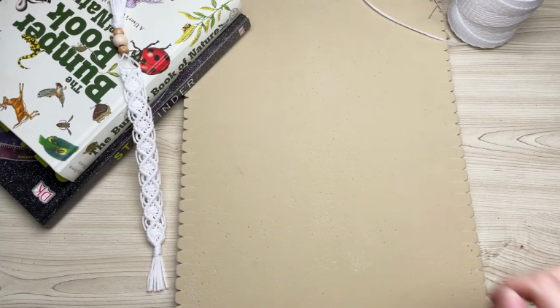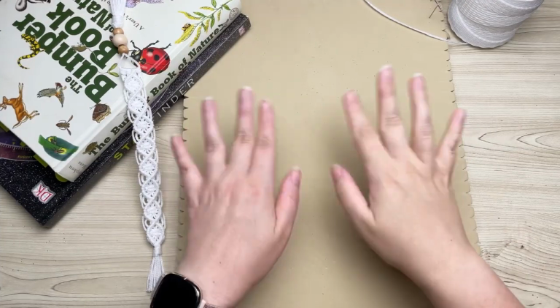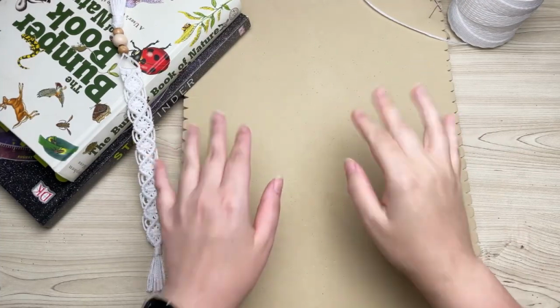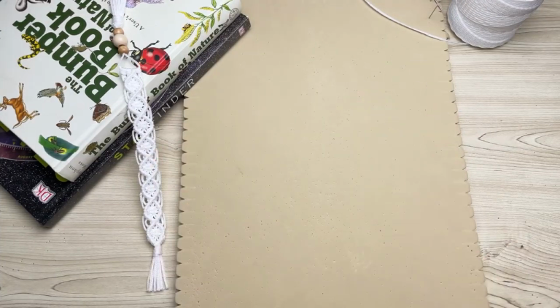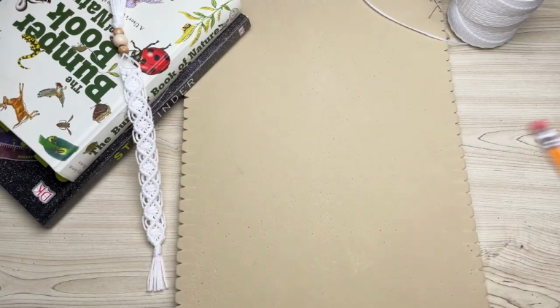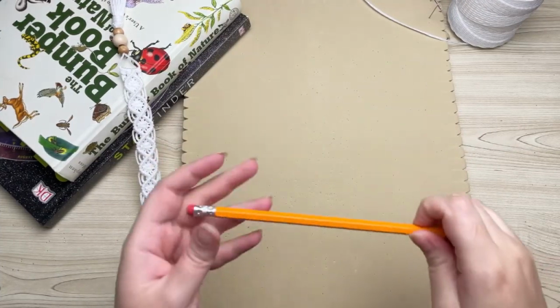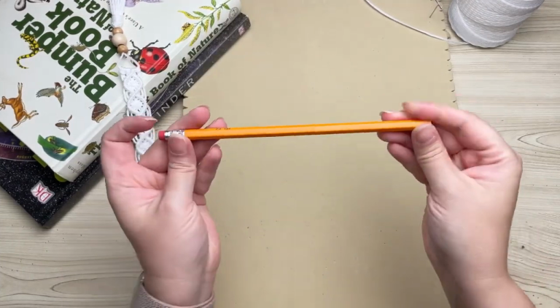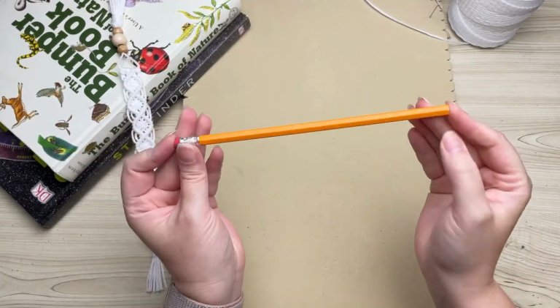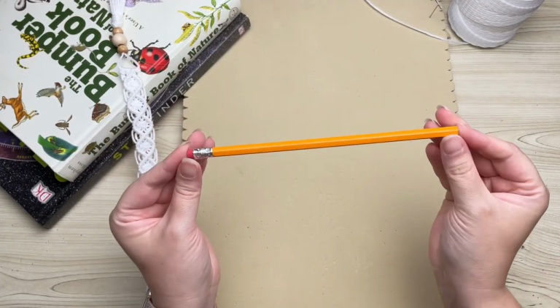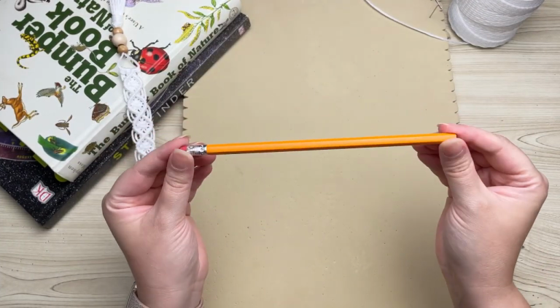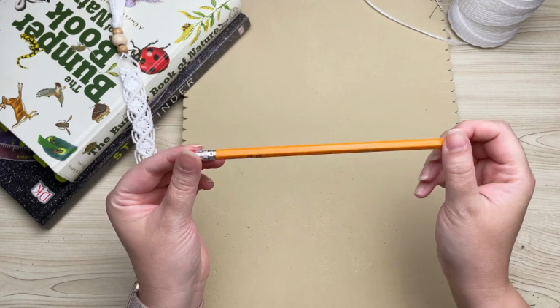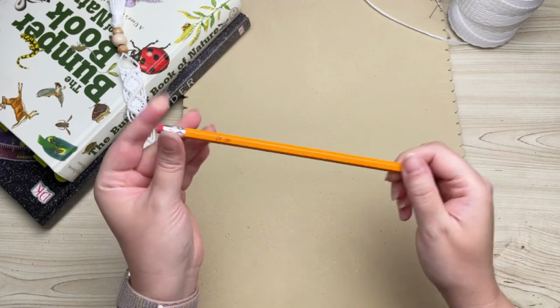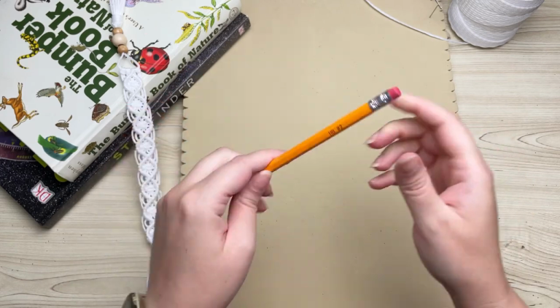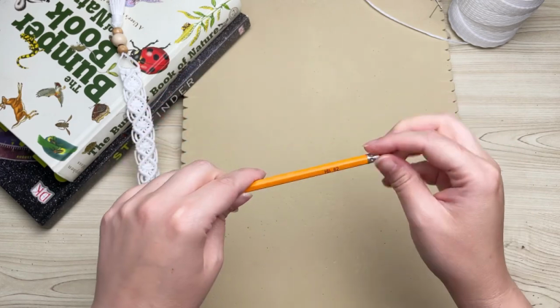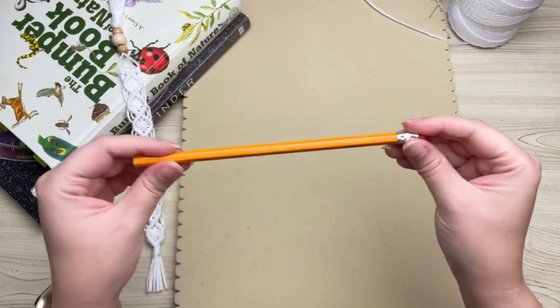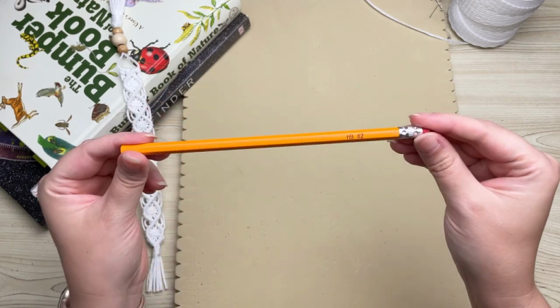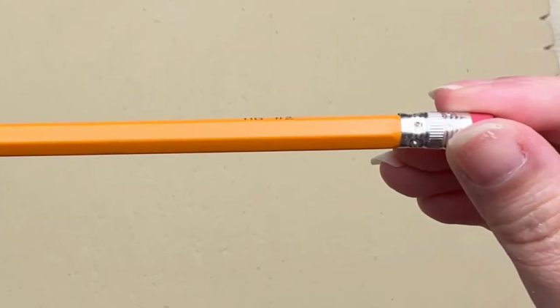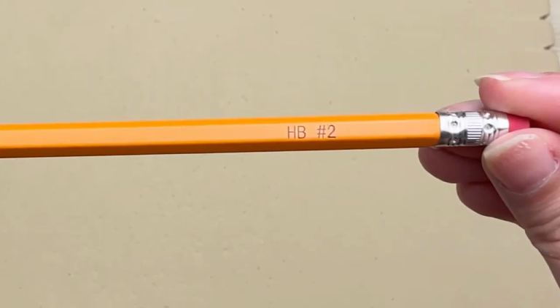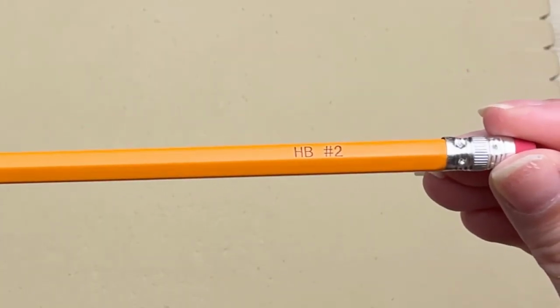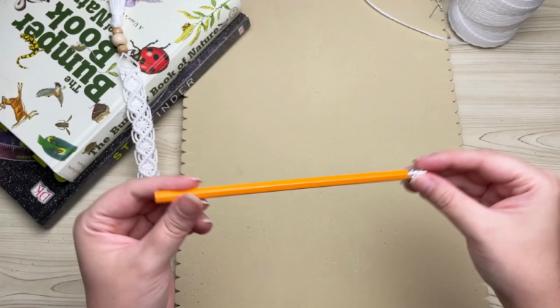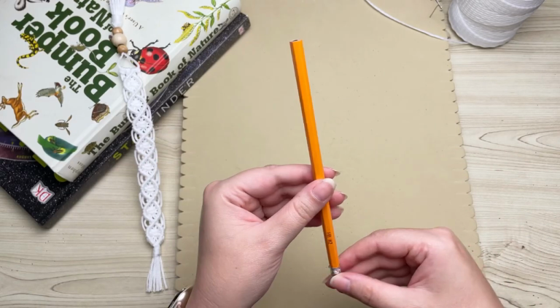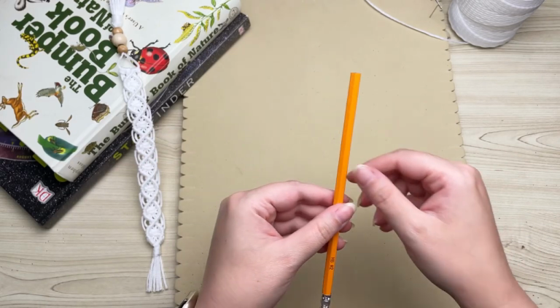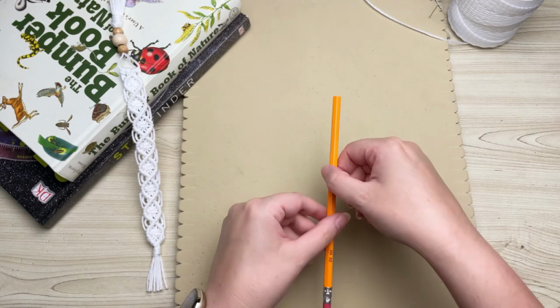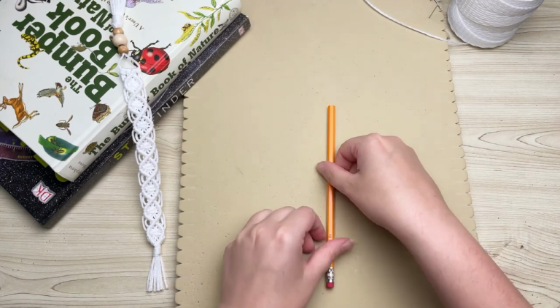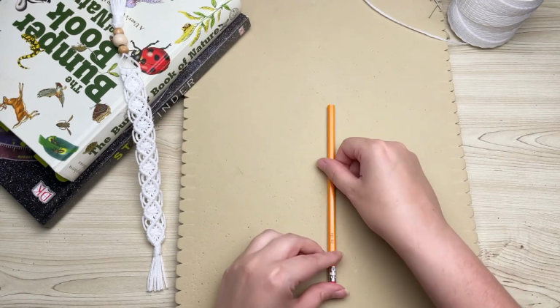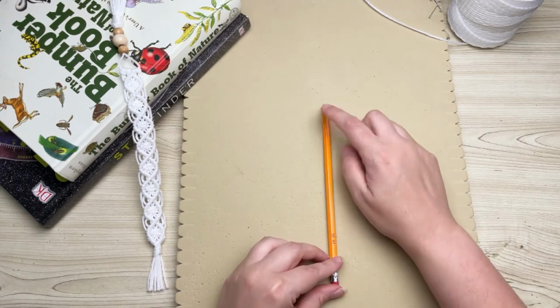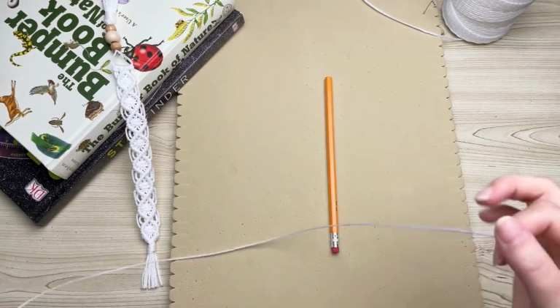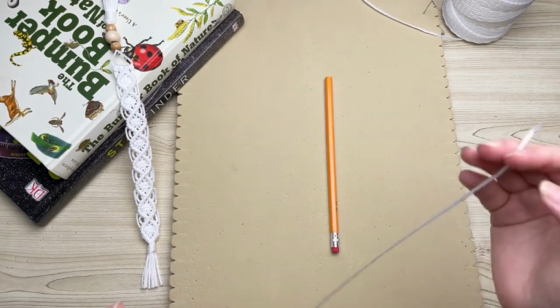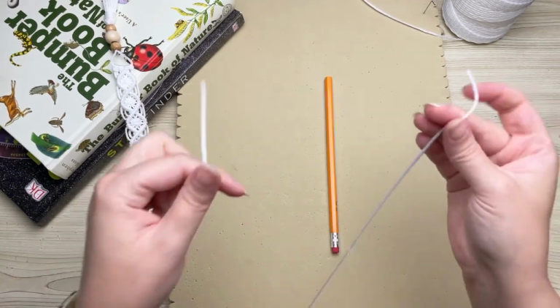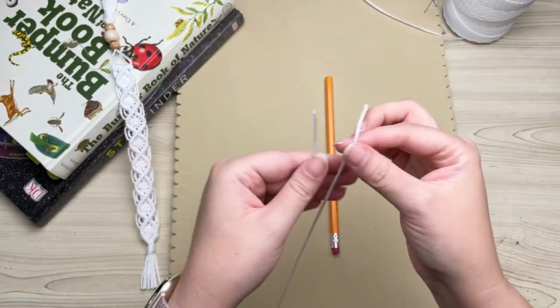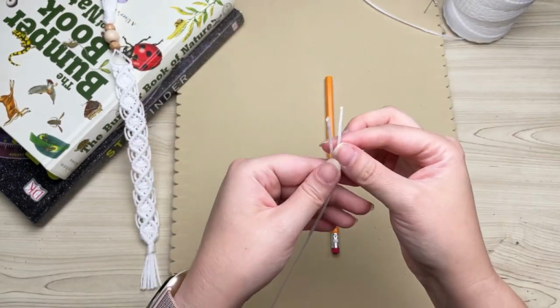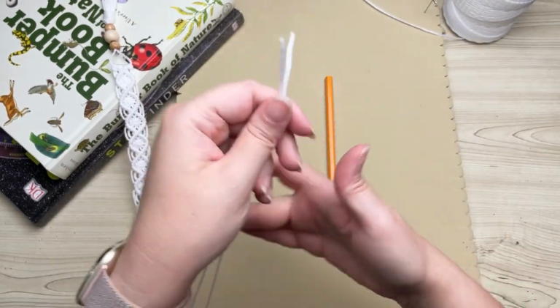Welcome back! Today we're going to customize some macrame pencils. Get out your standard number two pencil and let's get started. We're going to tie our knots starting at the very top and work our way down towards the eraser.